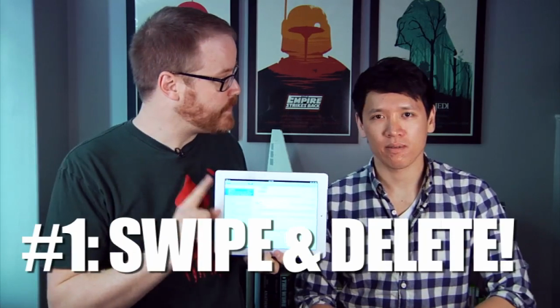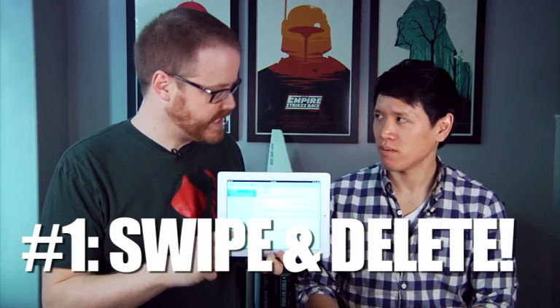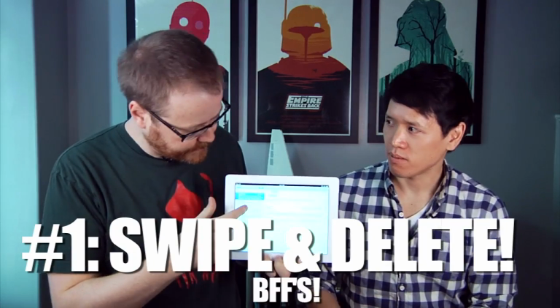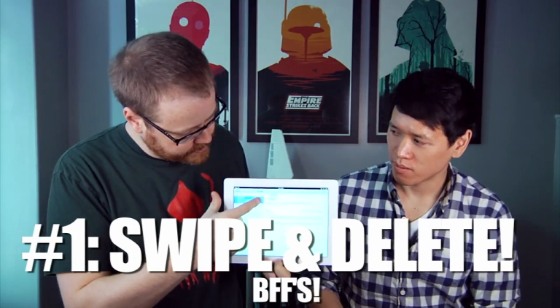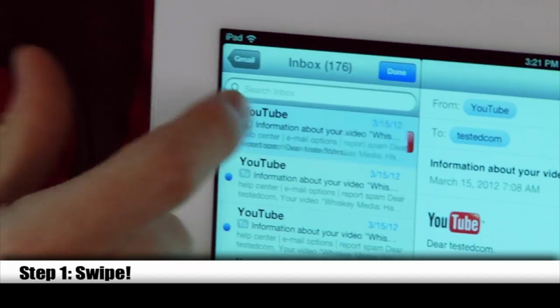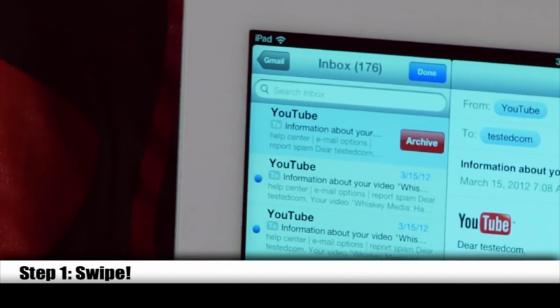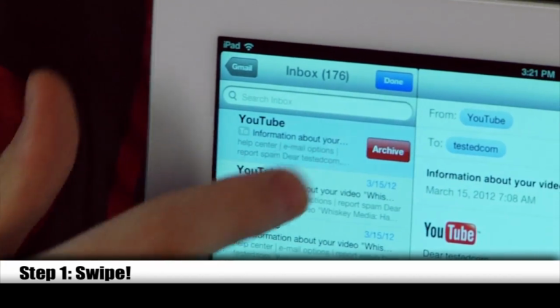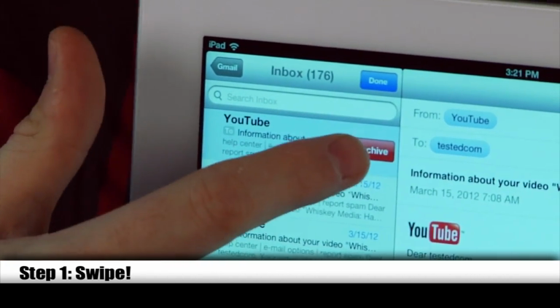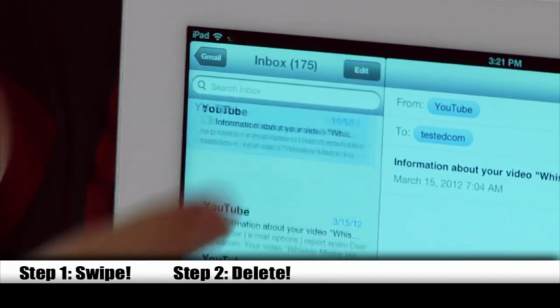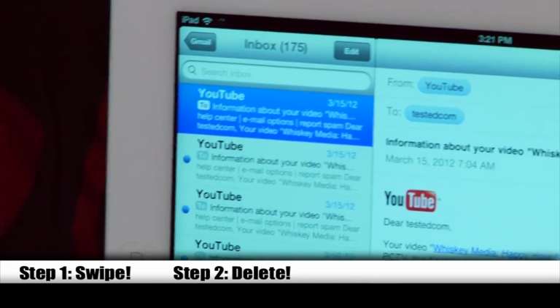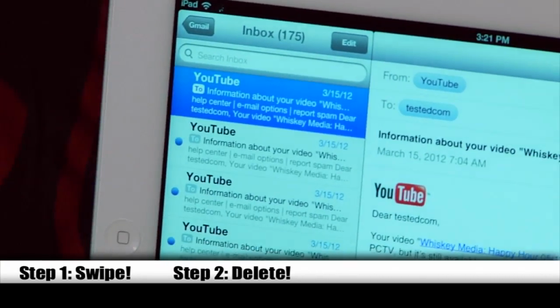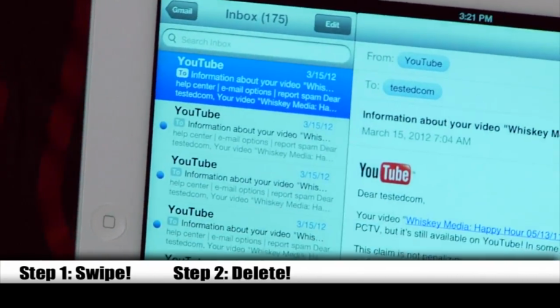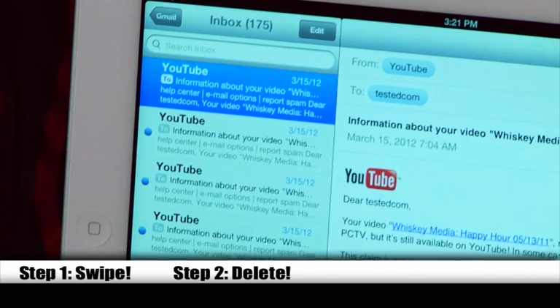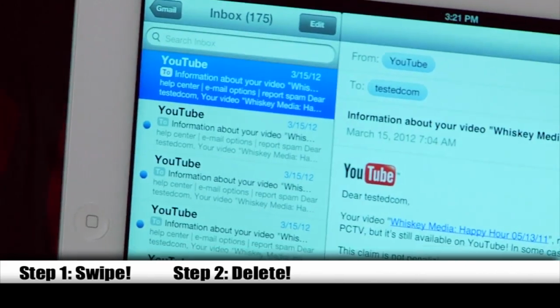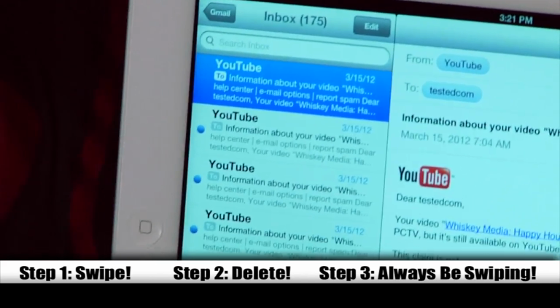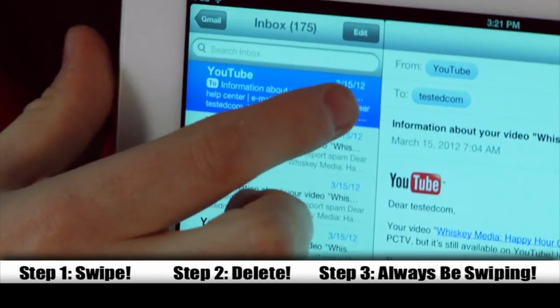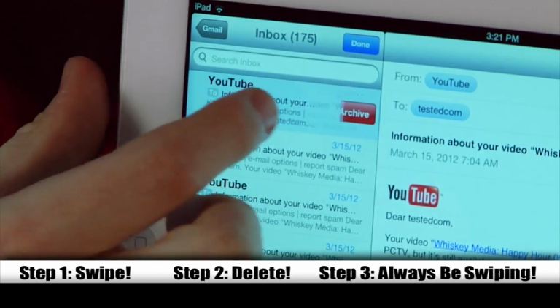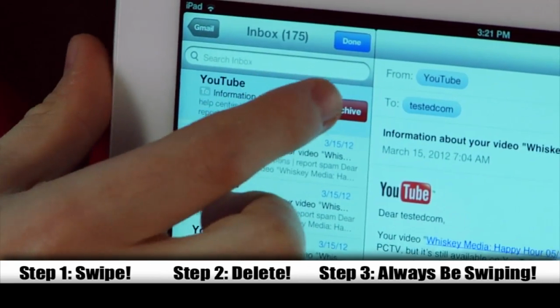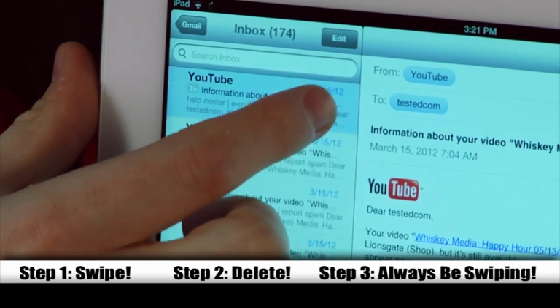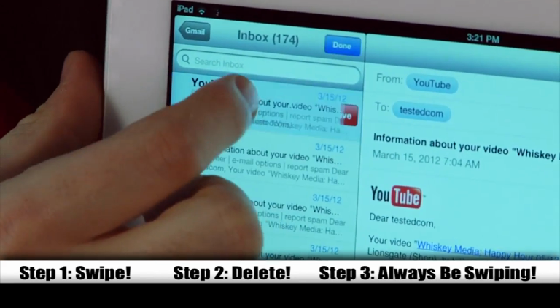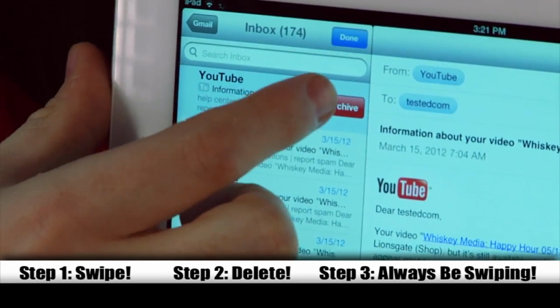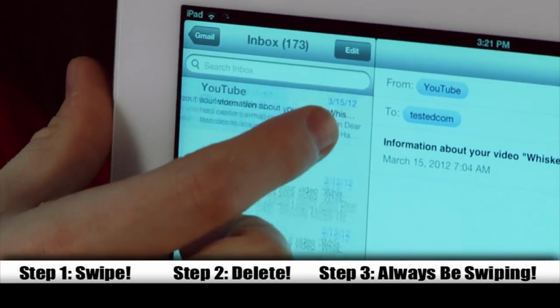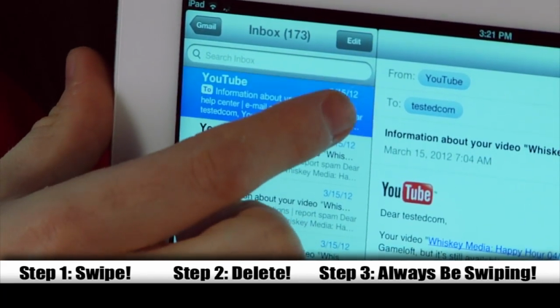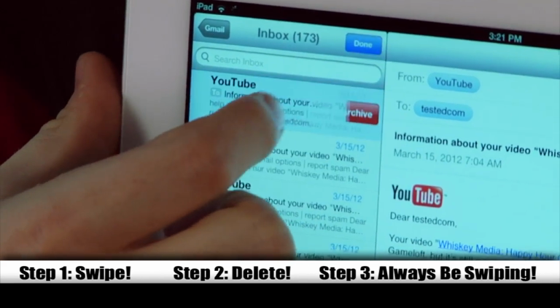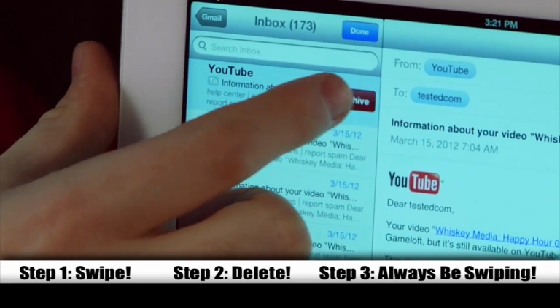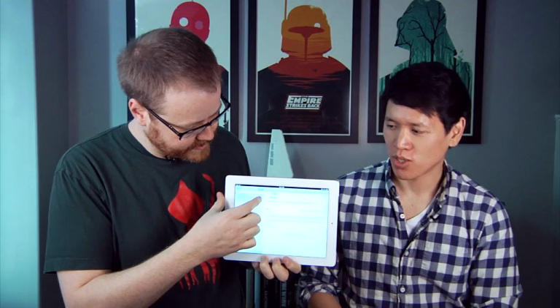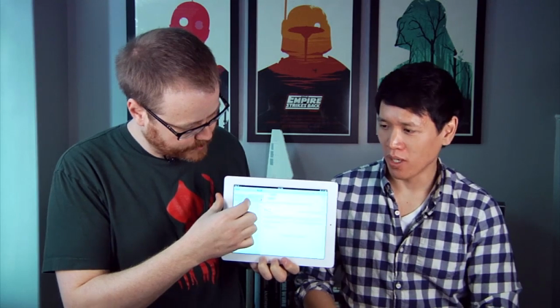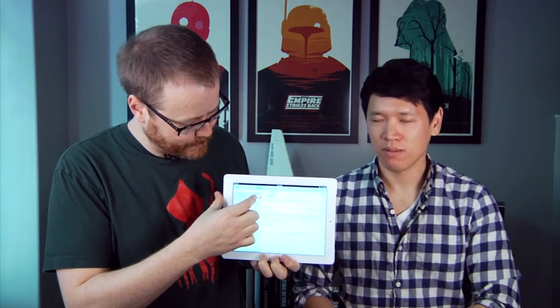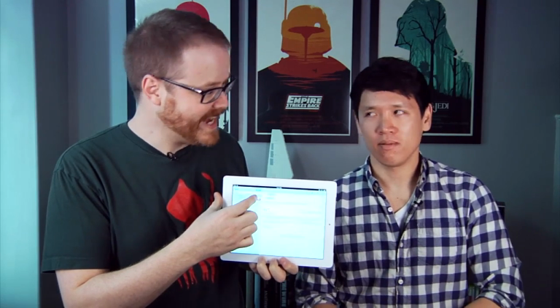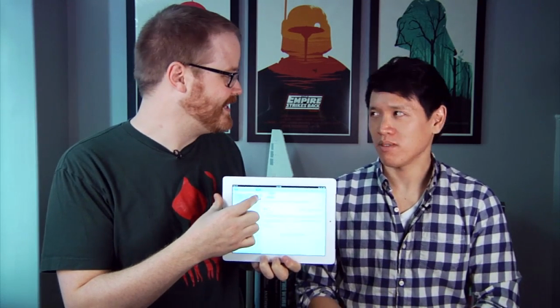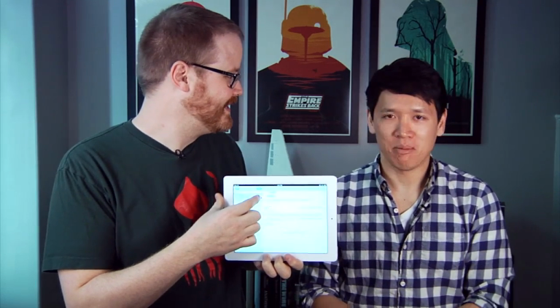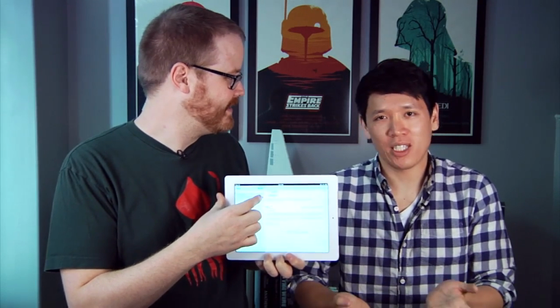Swipe and delete is your friend. You swipe the email — sorry mom — and then you archive or delete depending on which kind of account you have. Swipe and delete. Sorry dad. Swipe and delete. Sorry Will. What if you have way more emails than you can delete with swipe and delete?